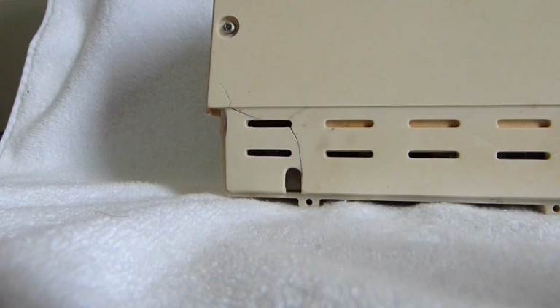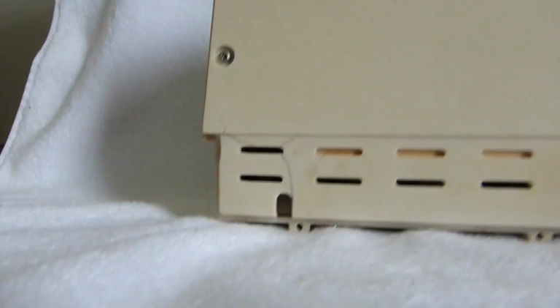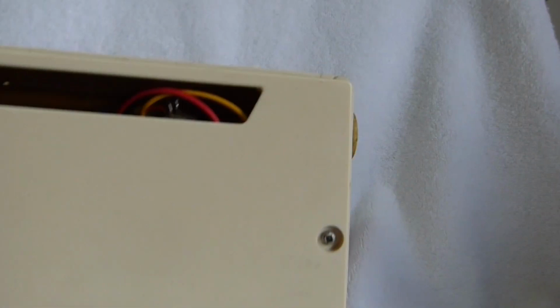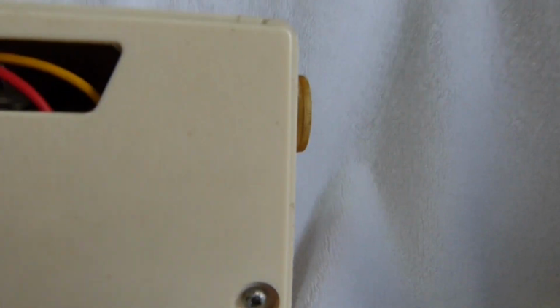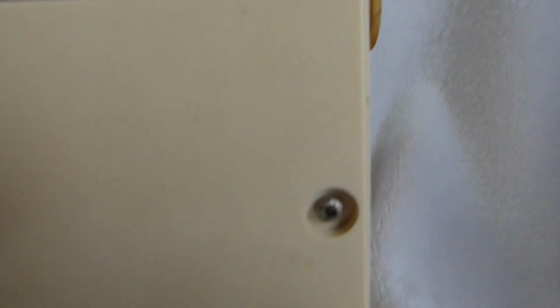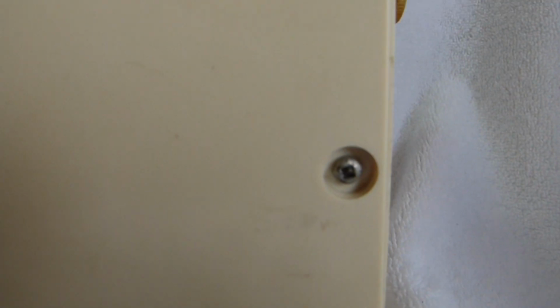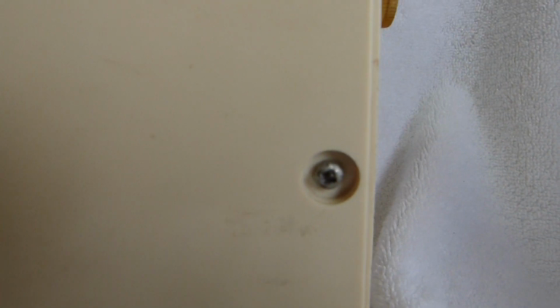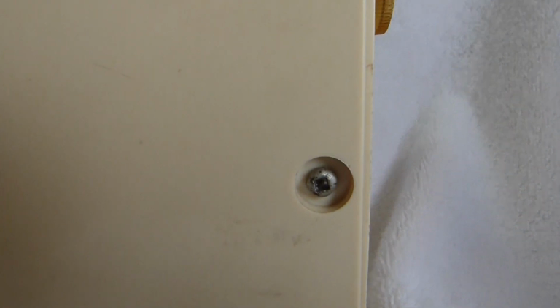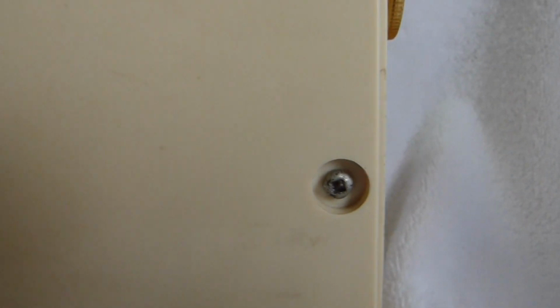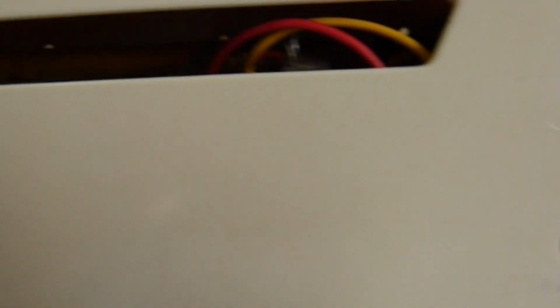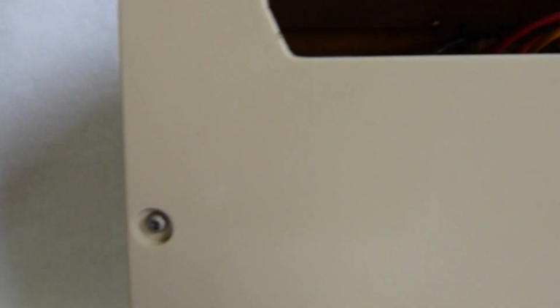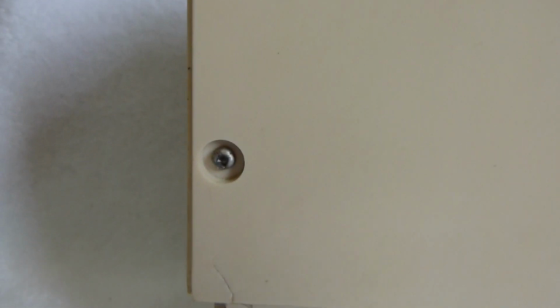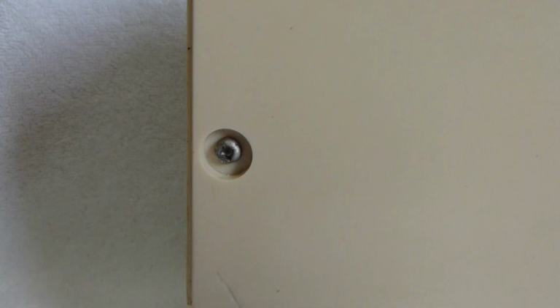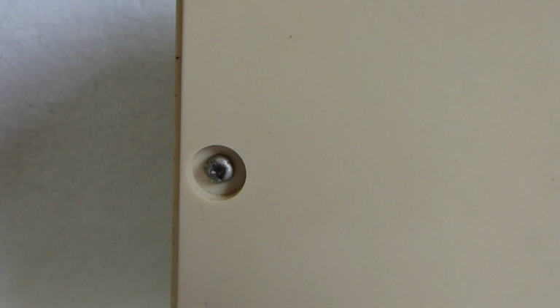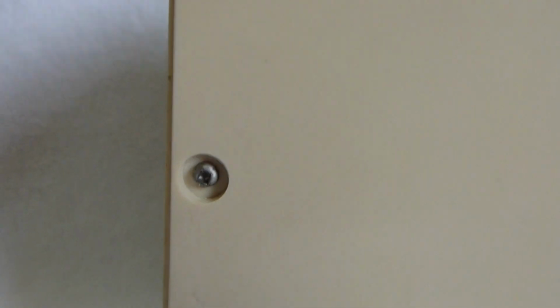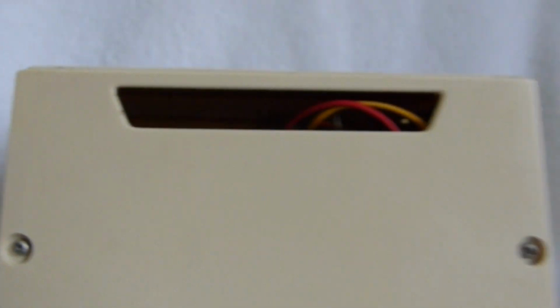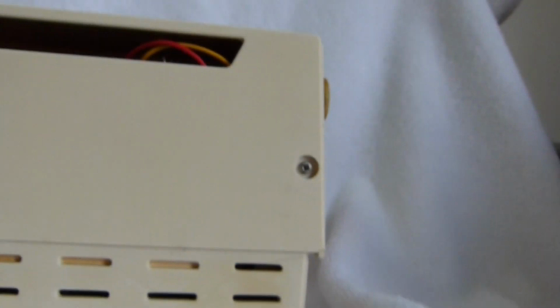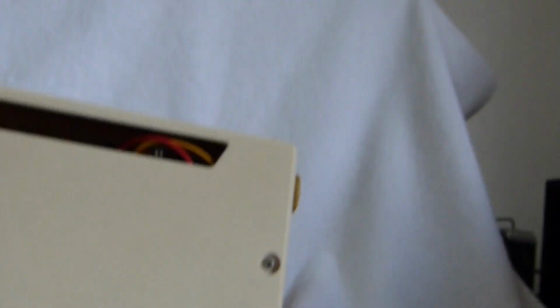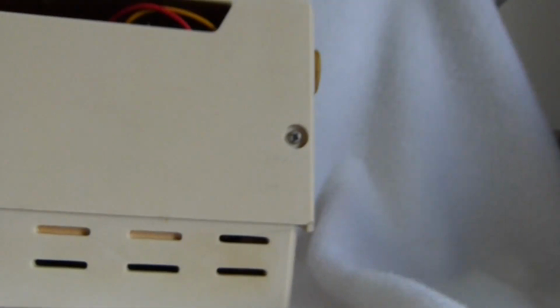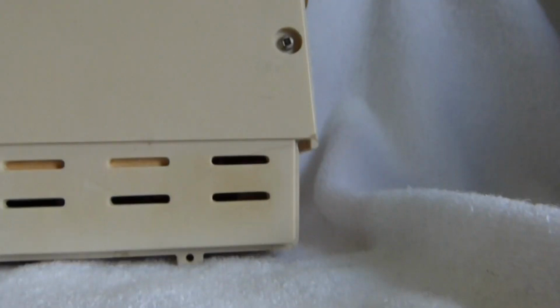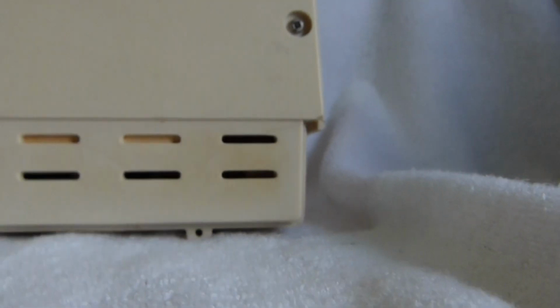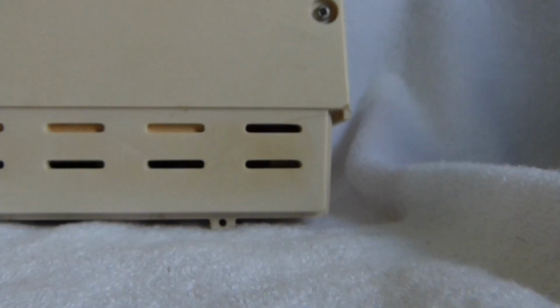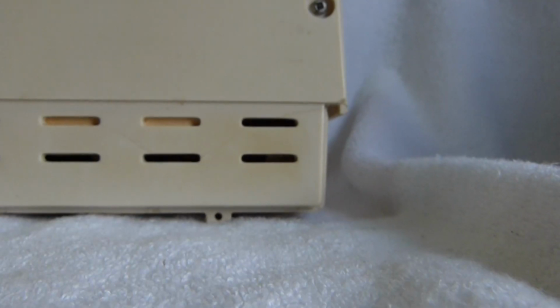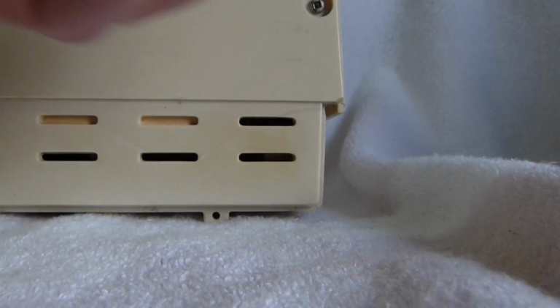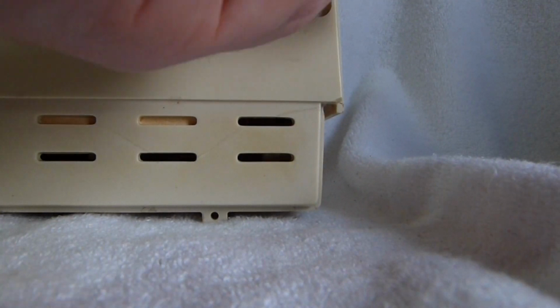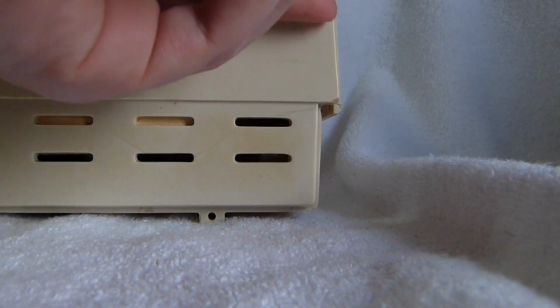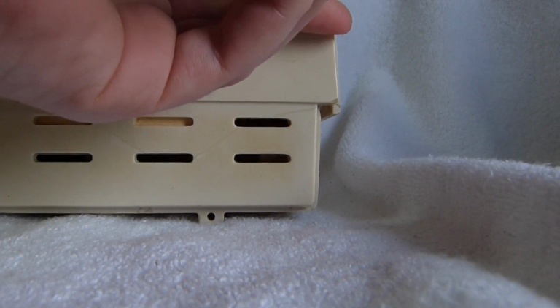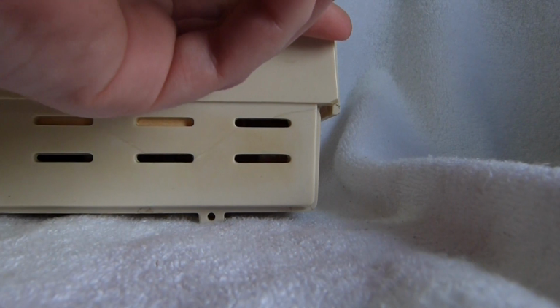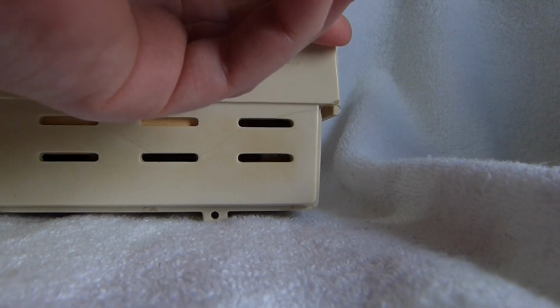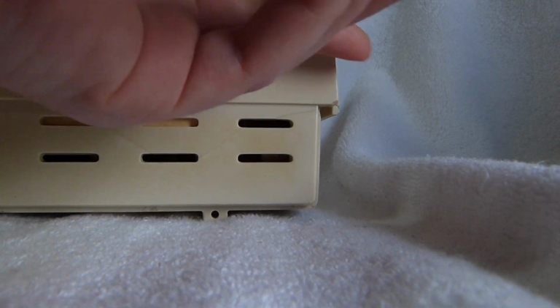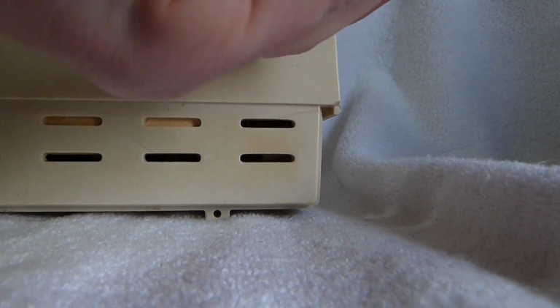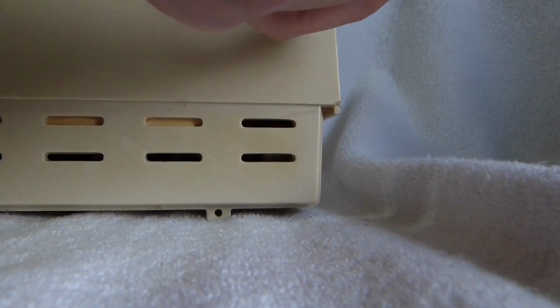In true Canadian fashion, this set has those square-headed screws. I can never quite remember the name of those things, but thankfully I have the right screwdriver for the job.